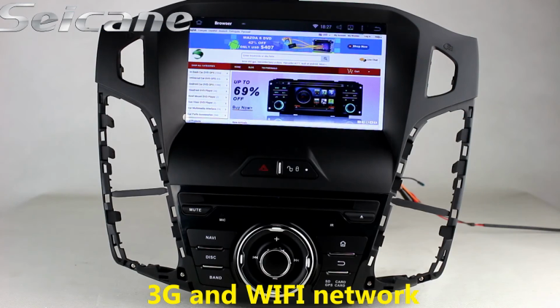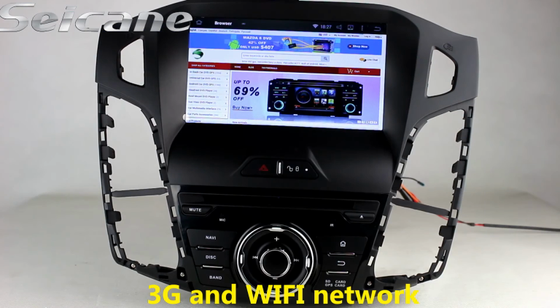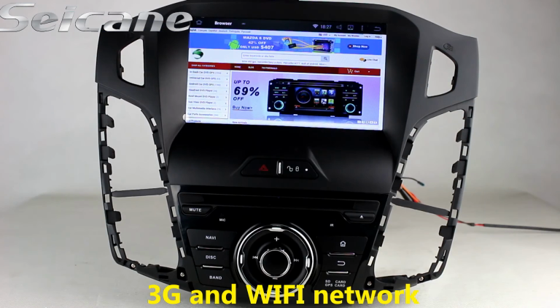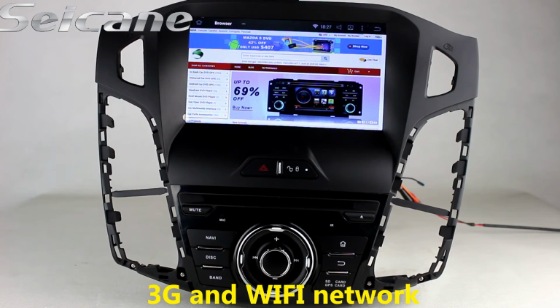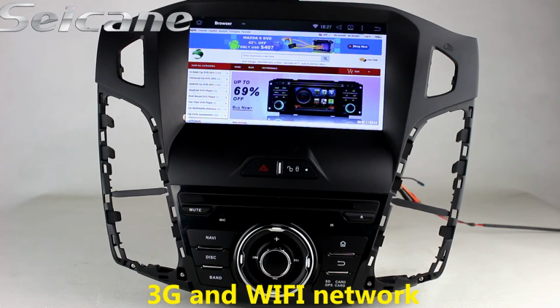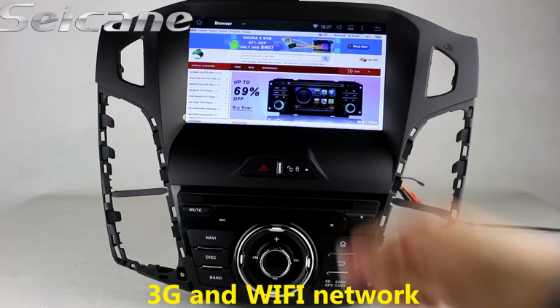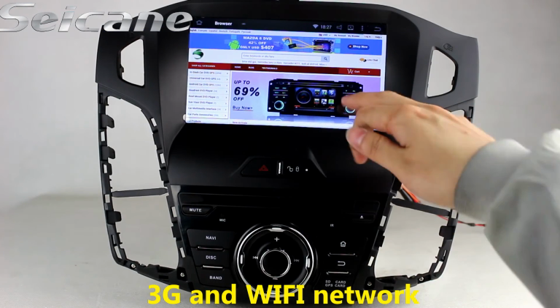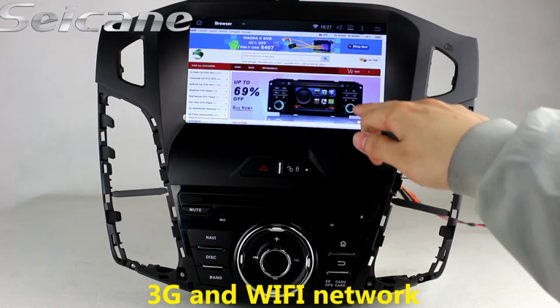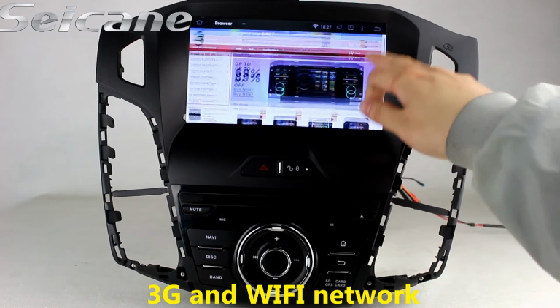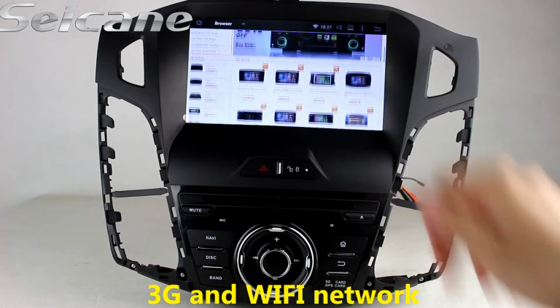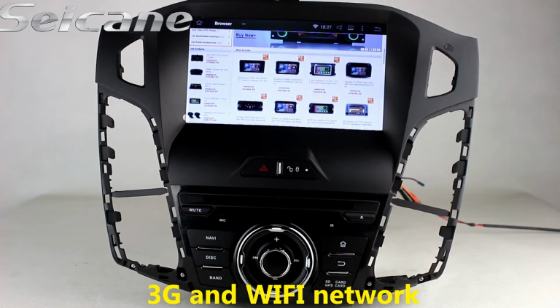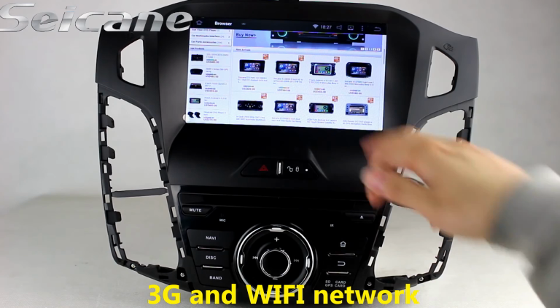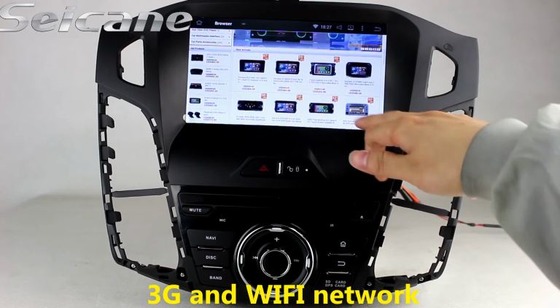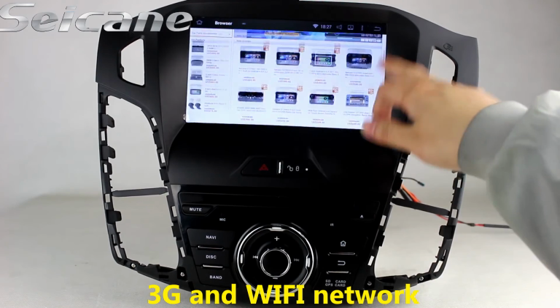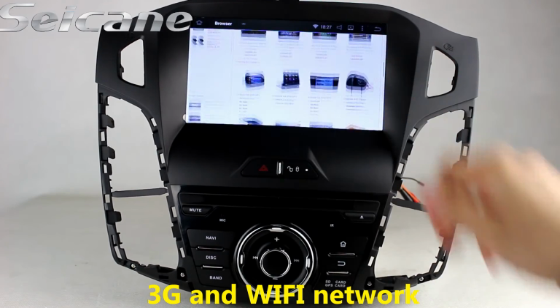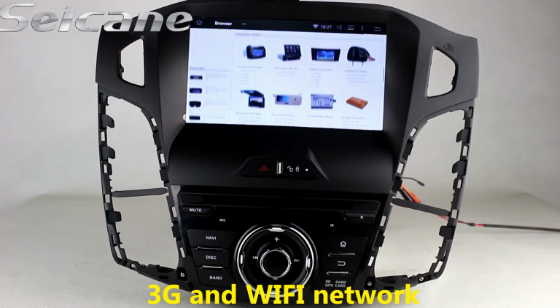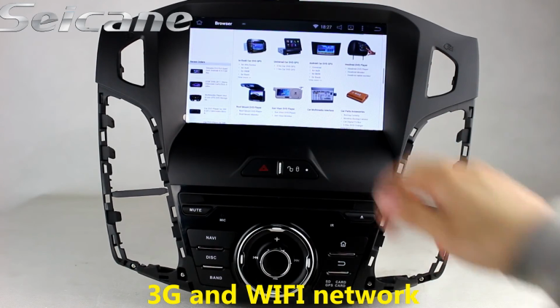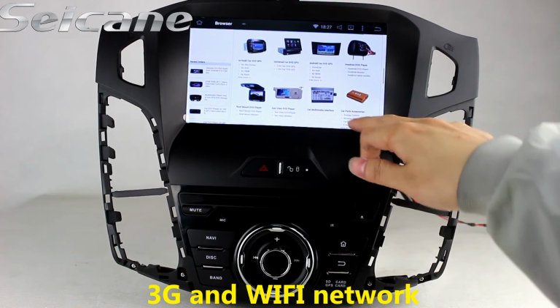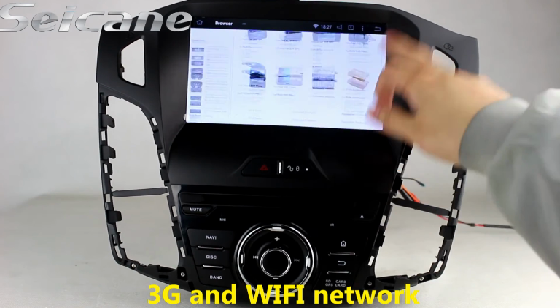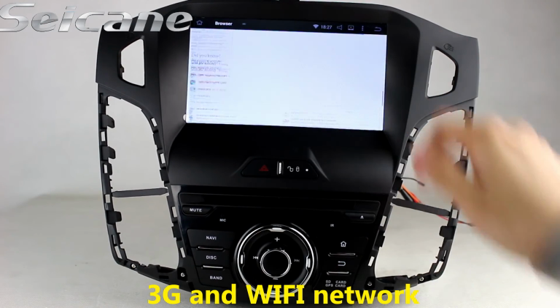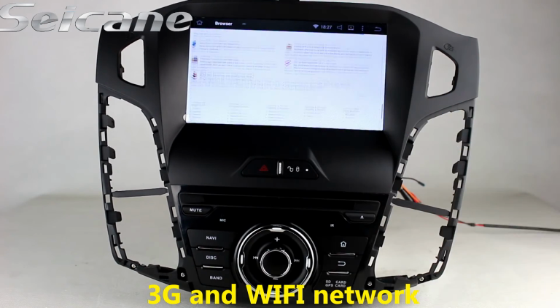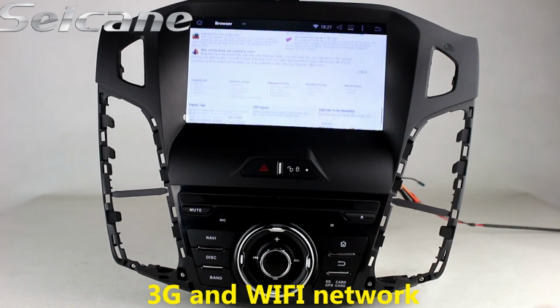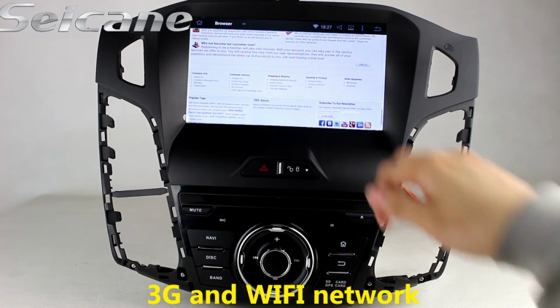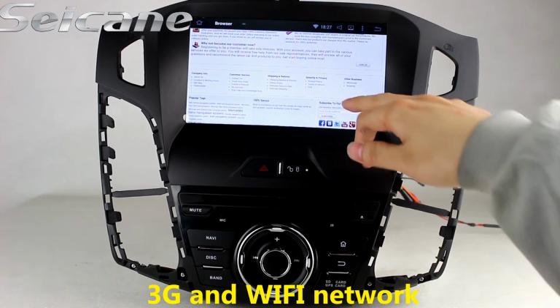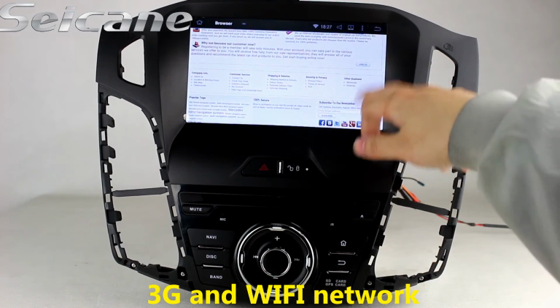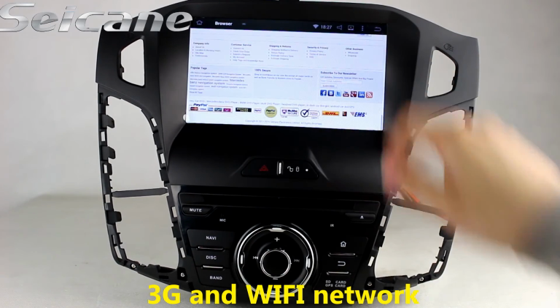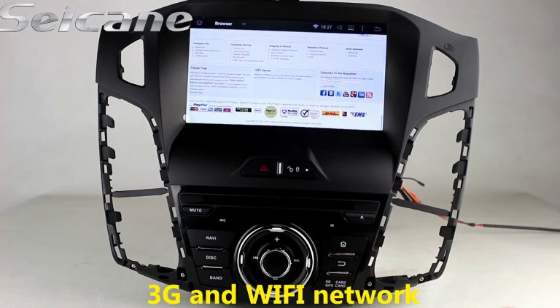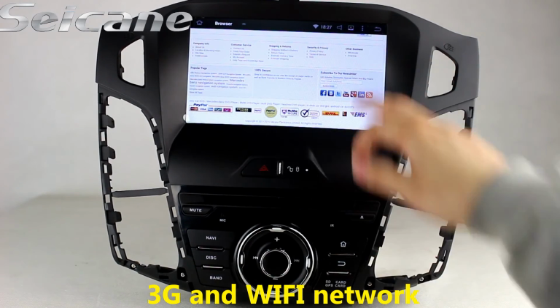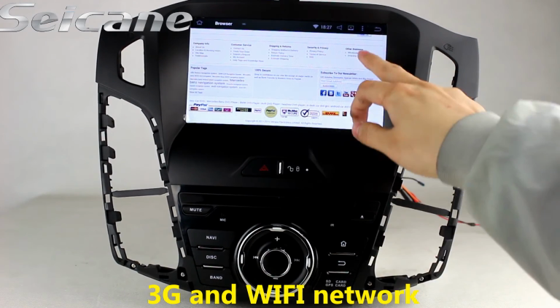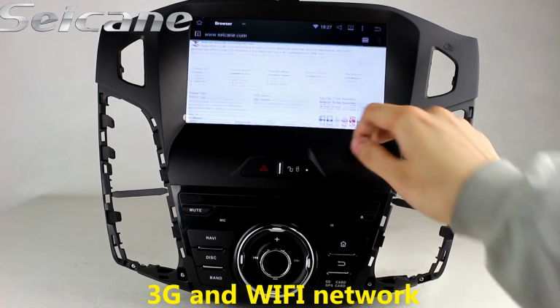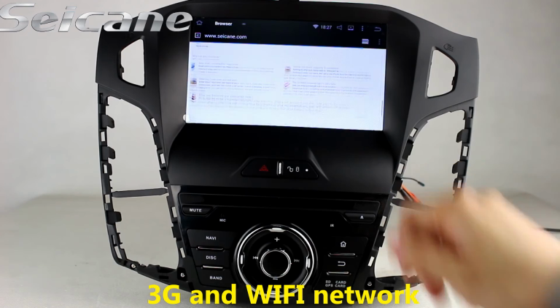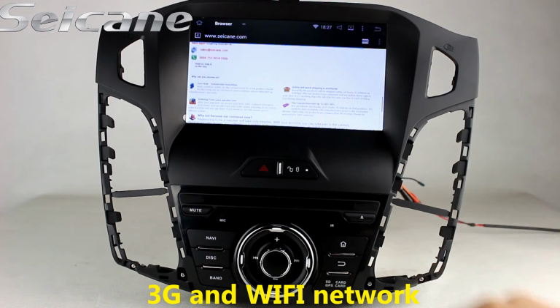Surf the internet using the Wi-Fi or 3G function. You can set a Wi-Fi hotspot on your cell phone and connect this unit to your phone.